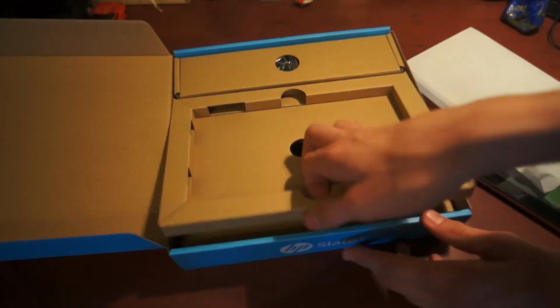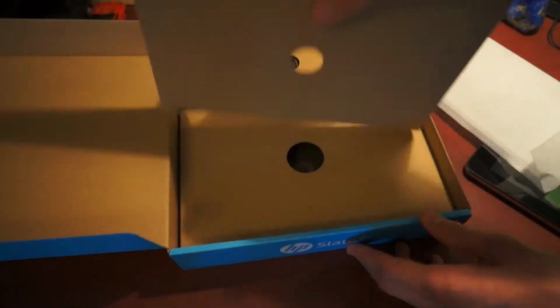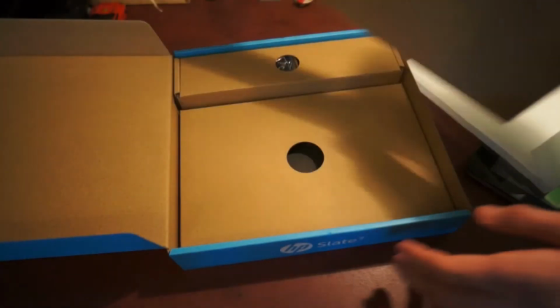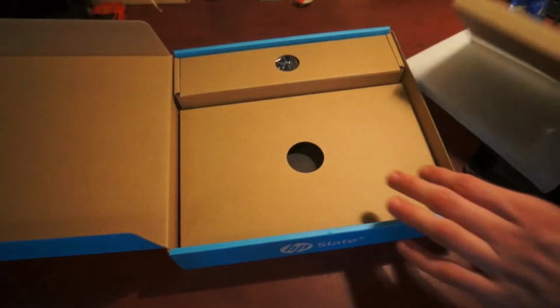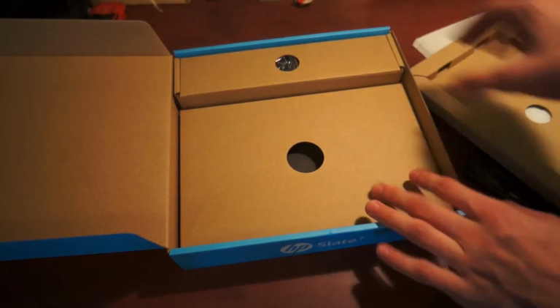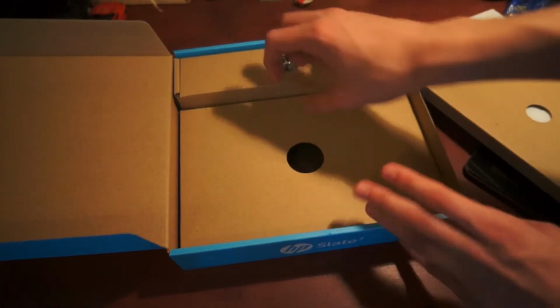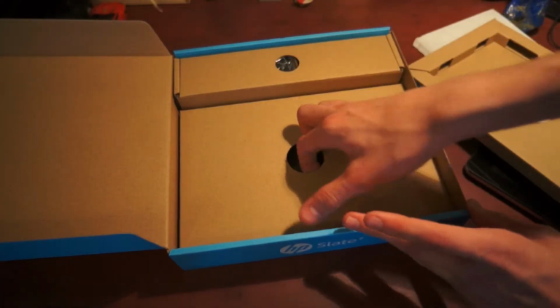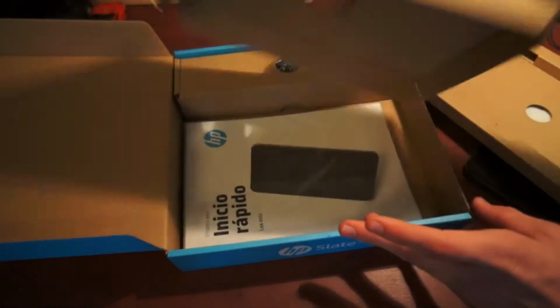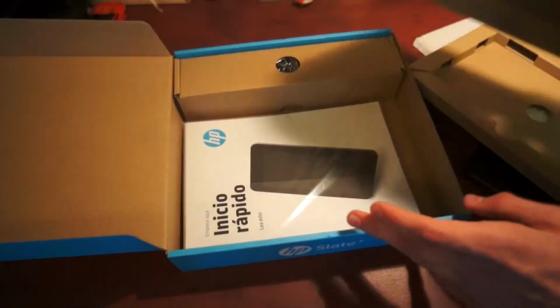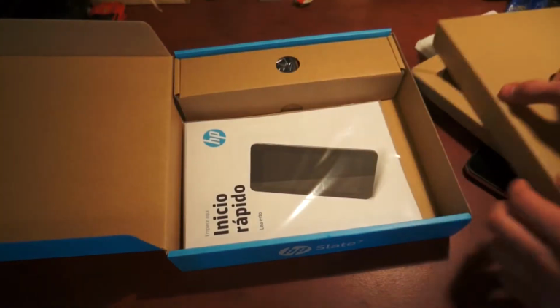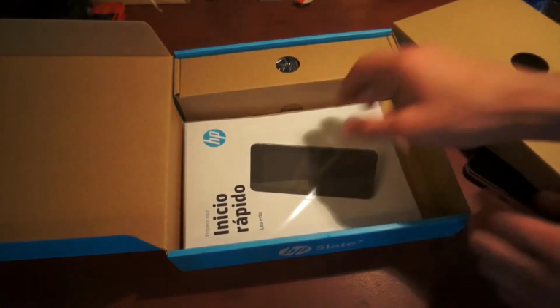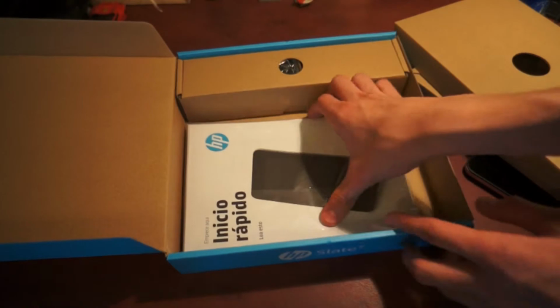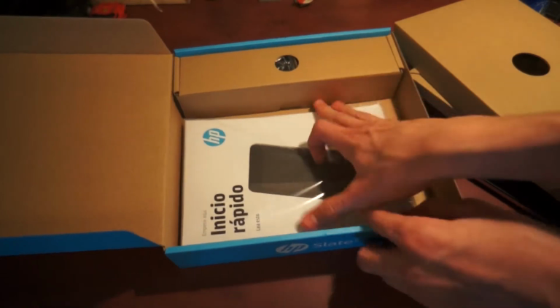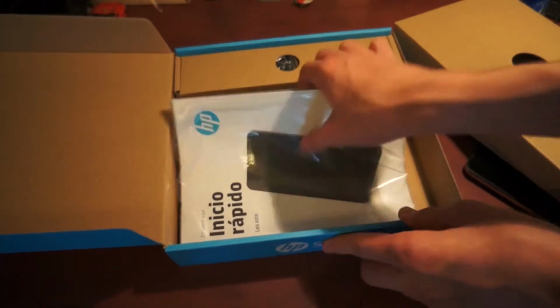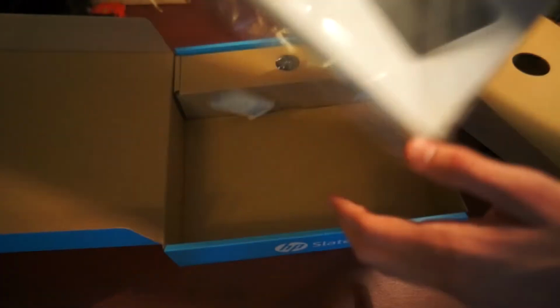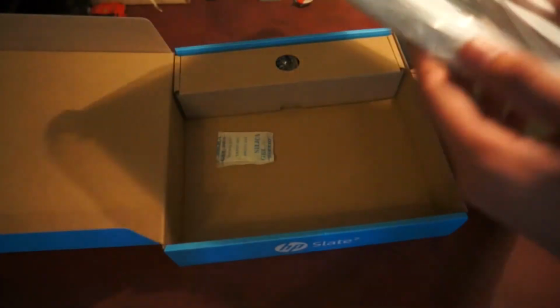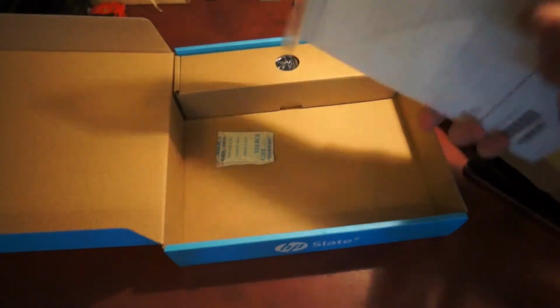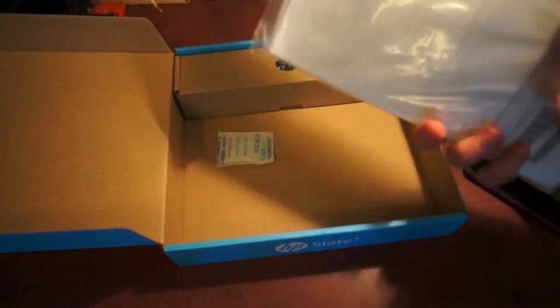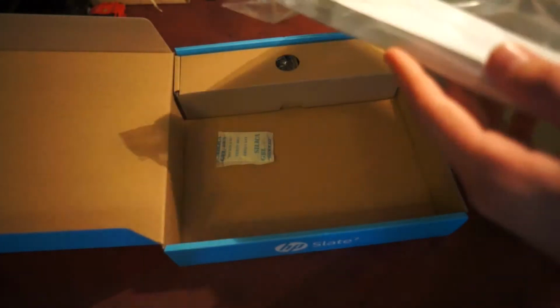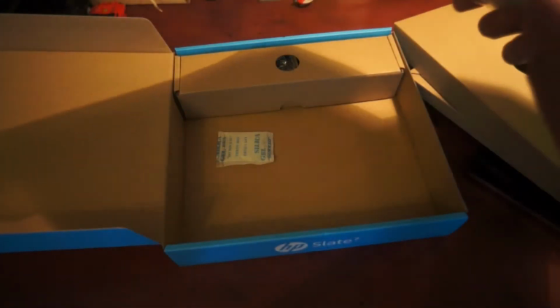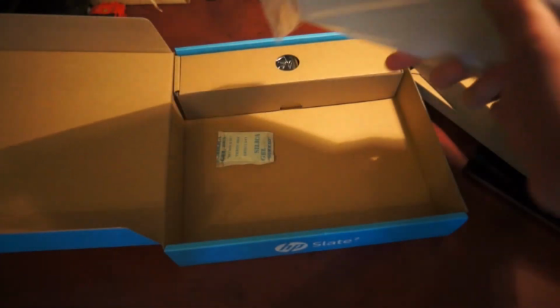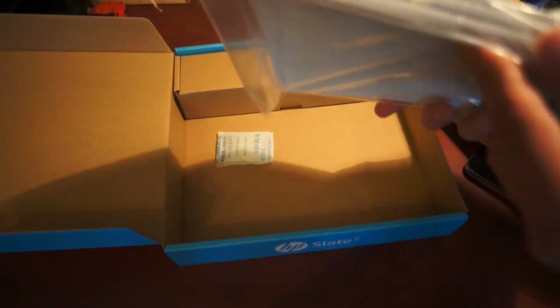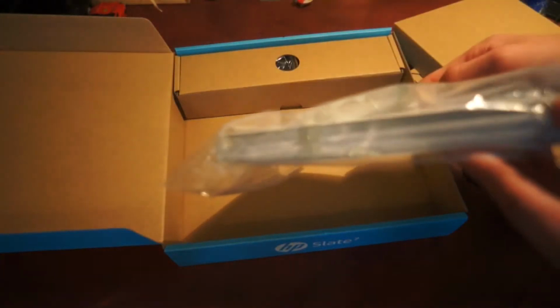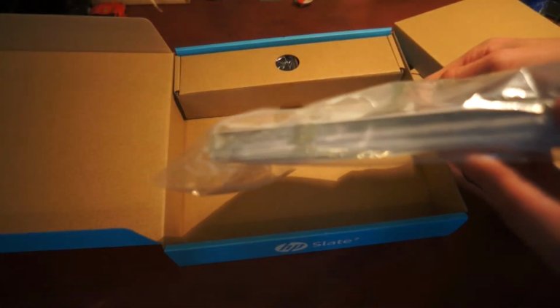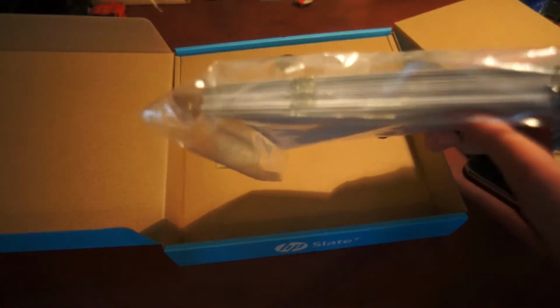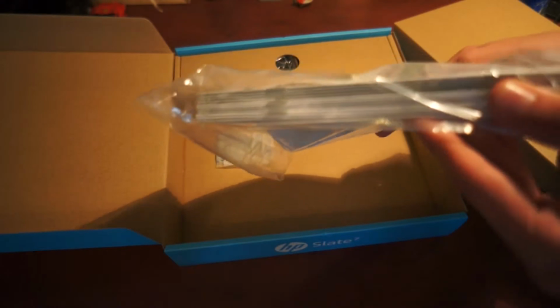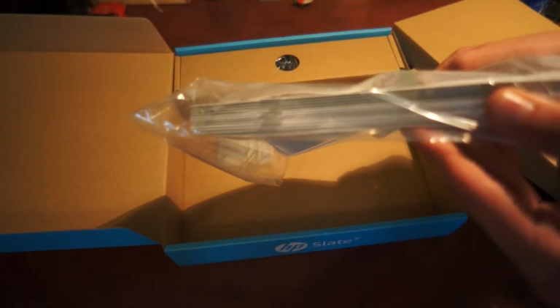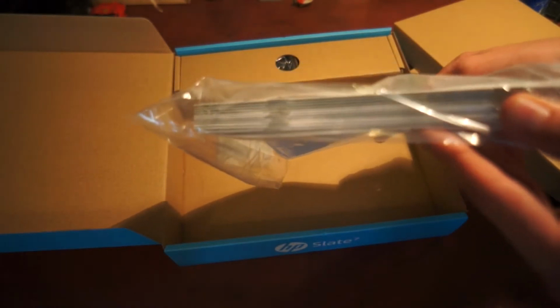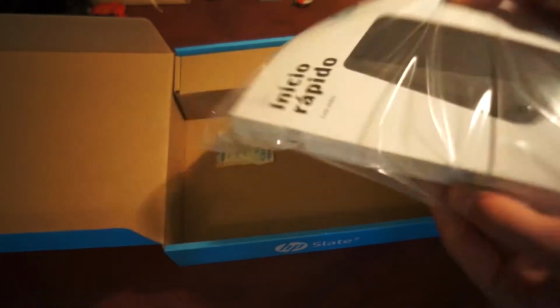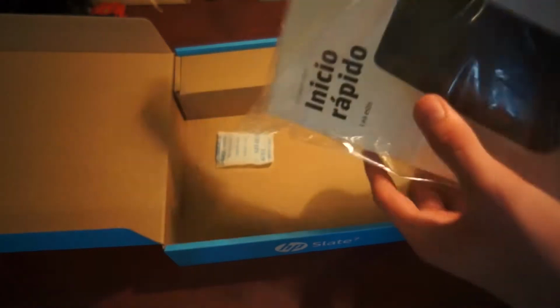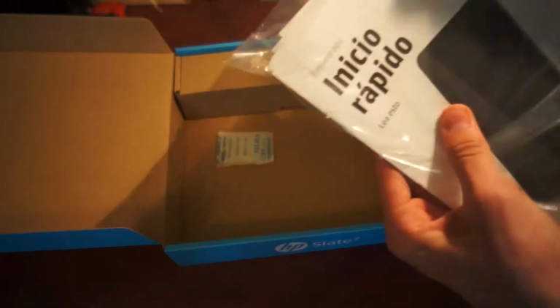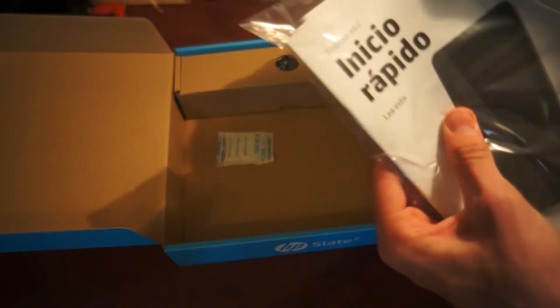So what do you get in the box? You get some manuals in a lot of different languages. There are a lot of manuals.